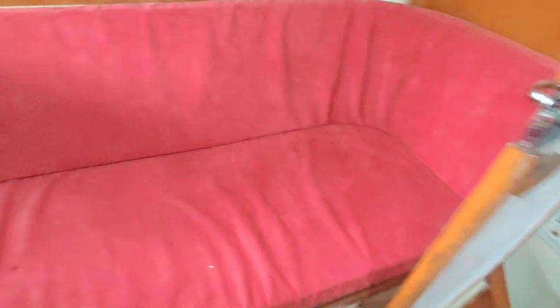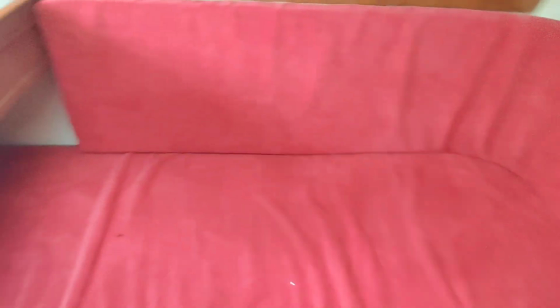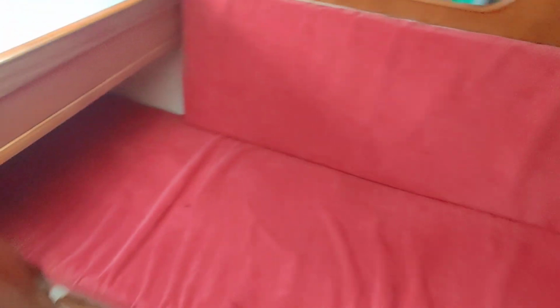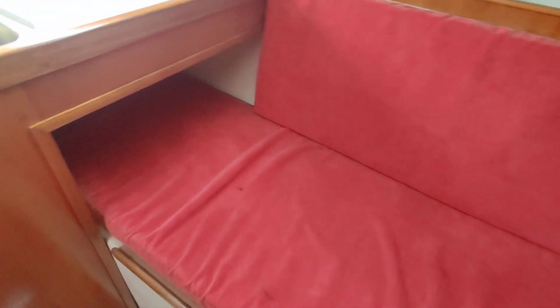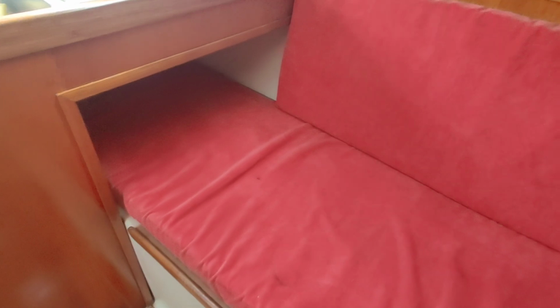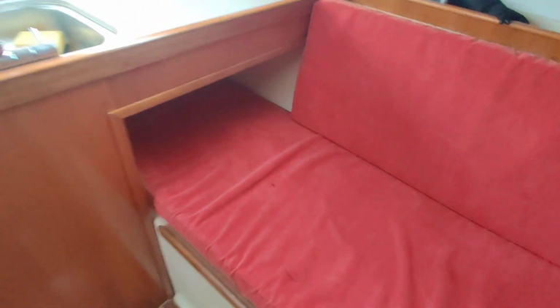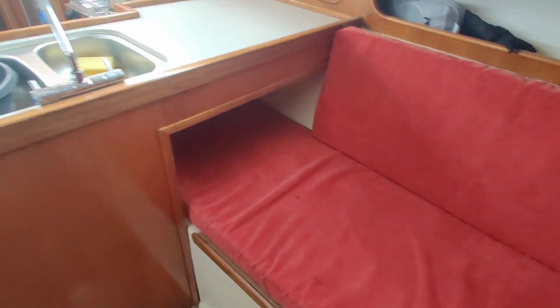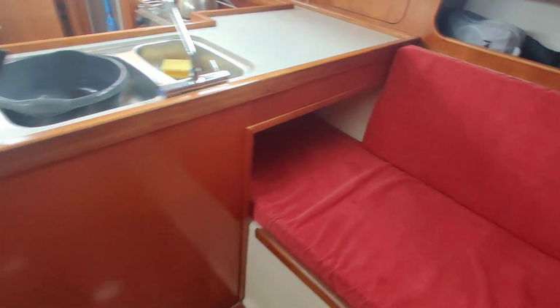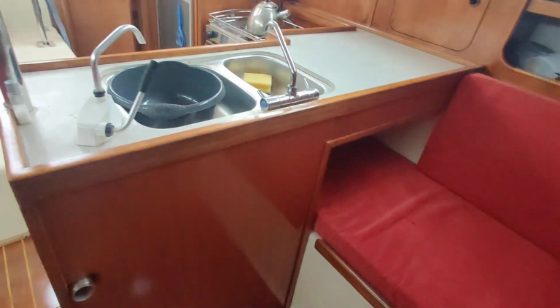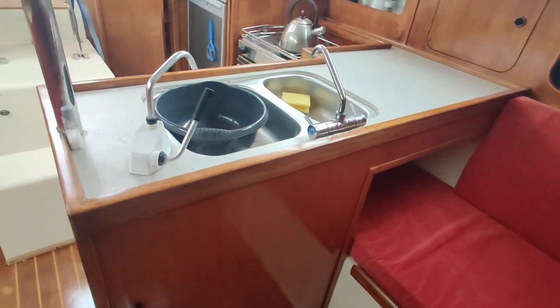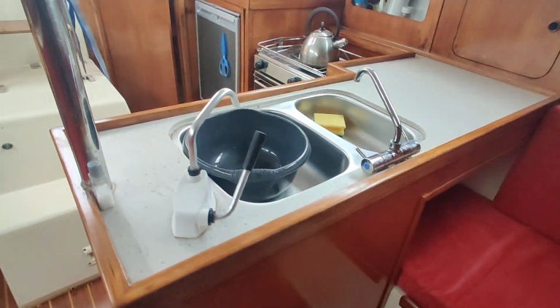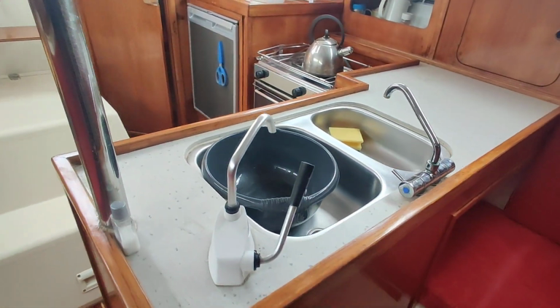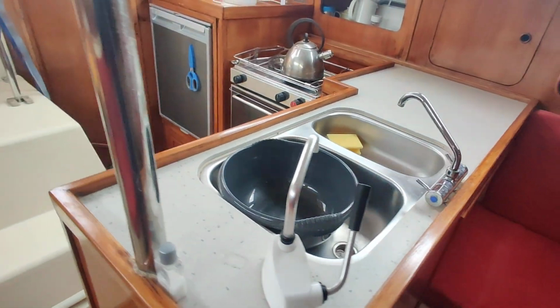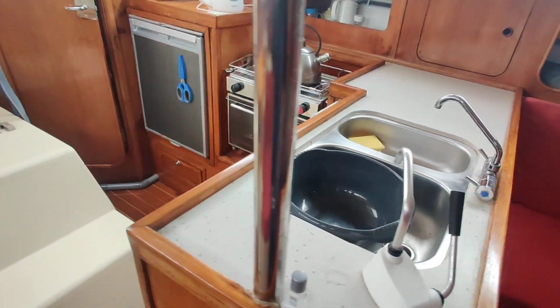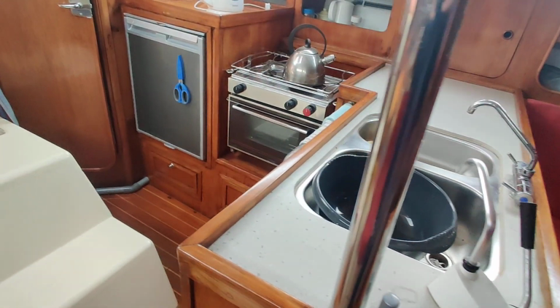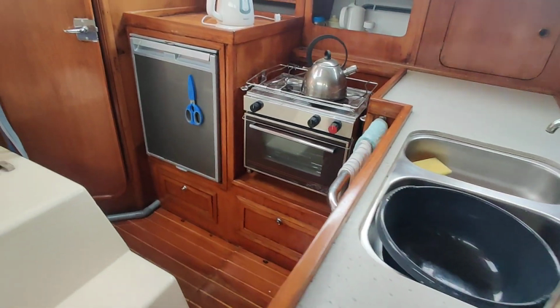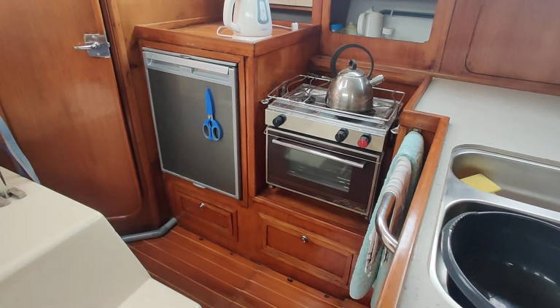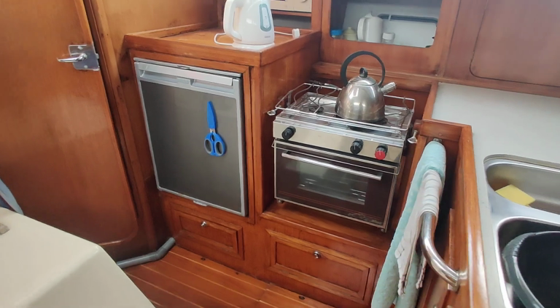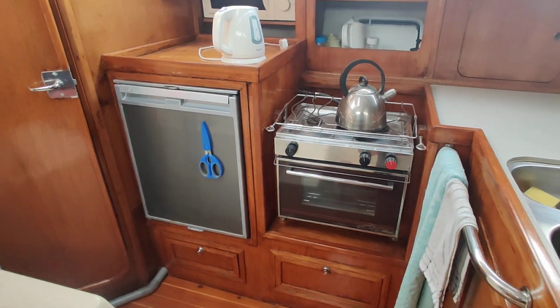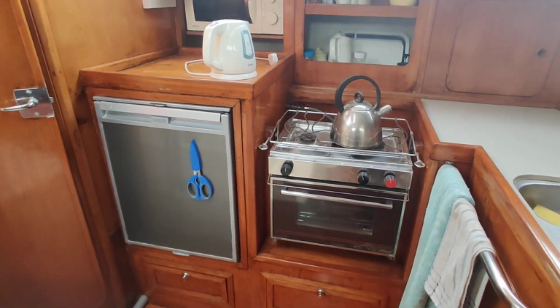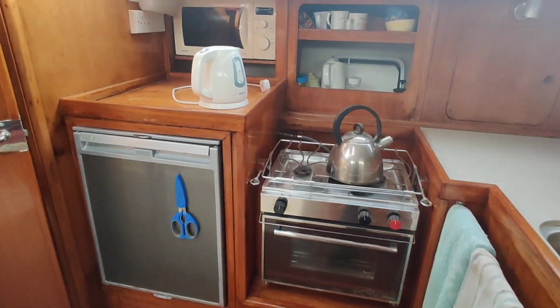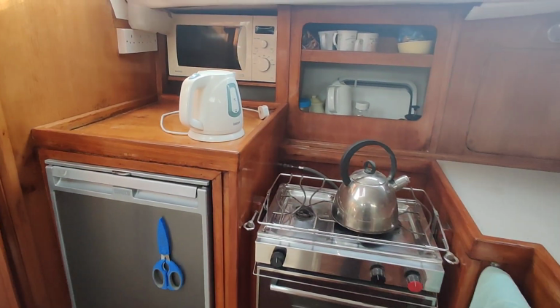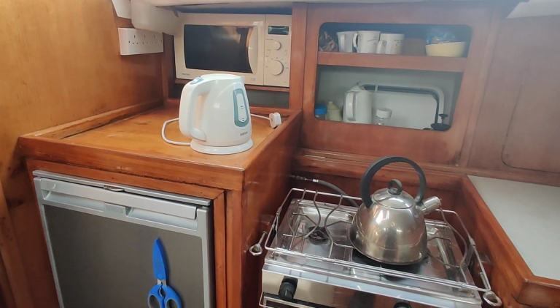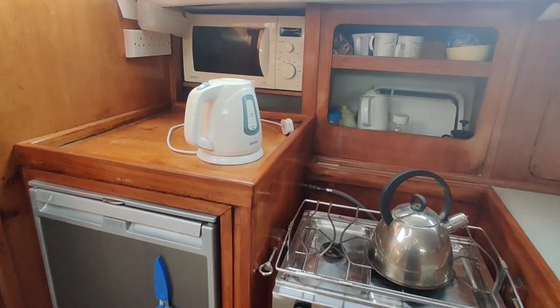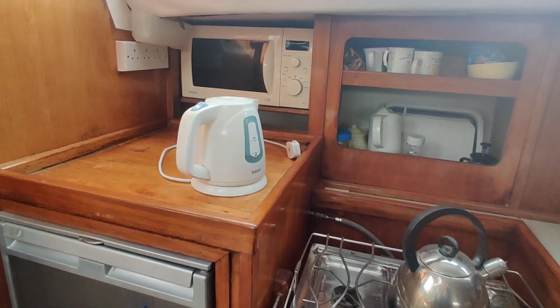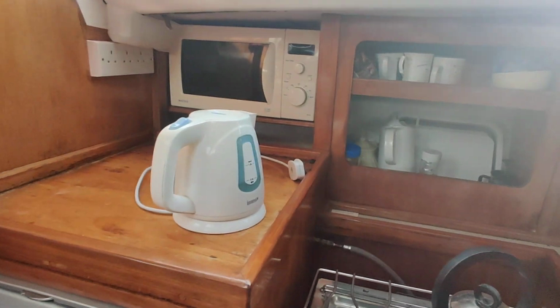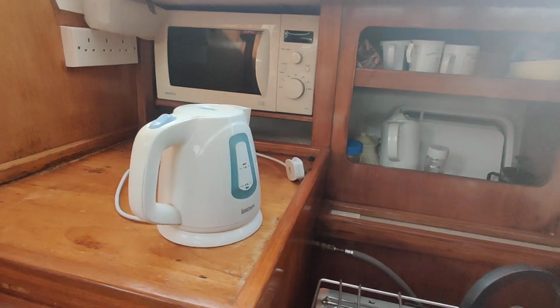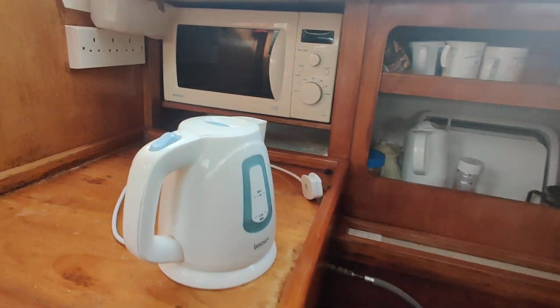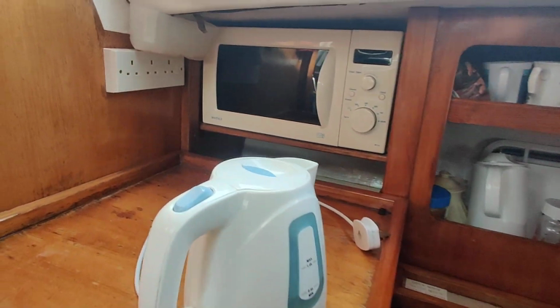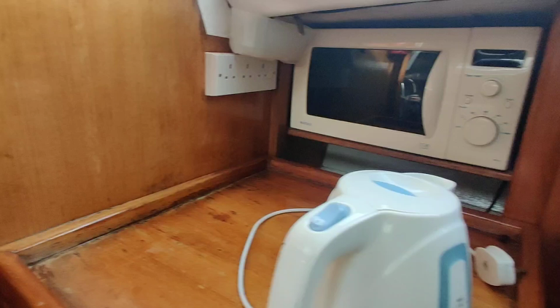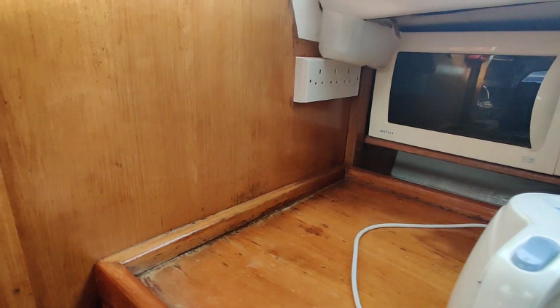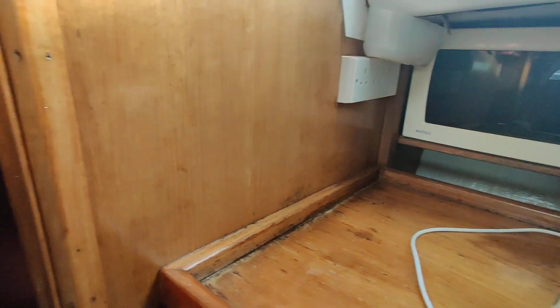Spinning round through the saloon, you can see there's a berth with a trotter box. Through the galley — fridge, microwave, stove, and lots of storage.